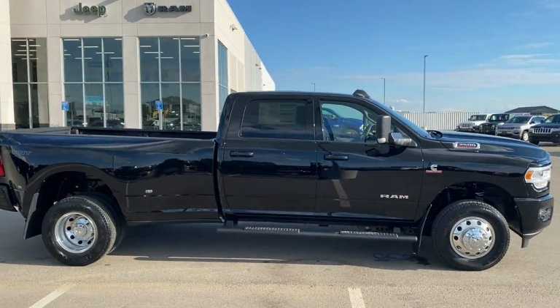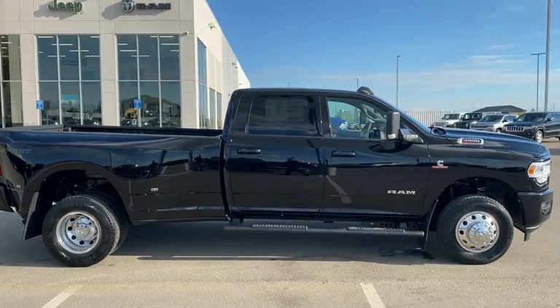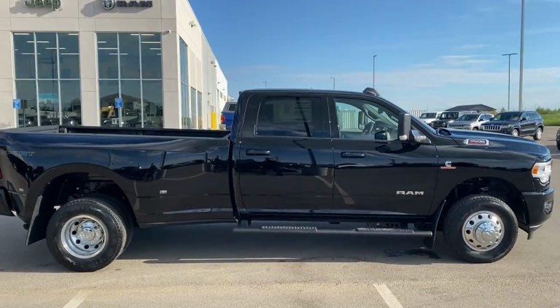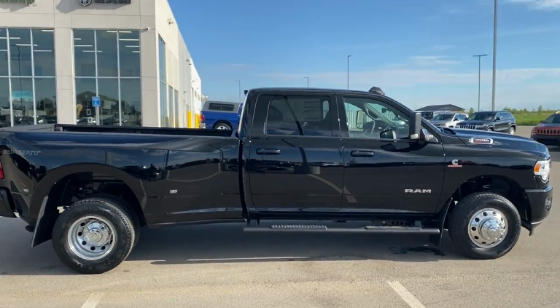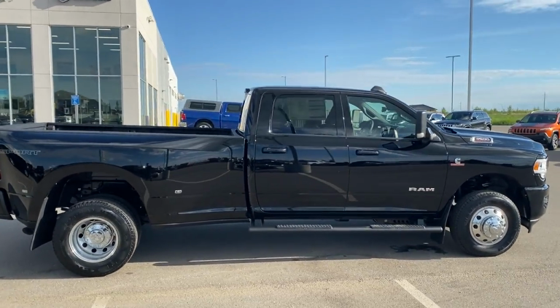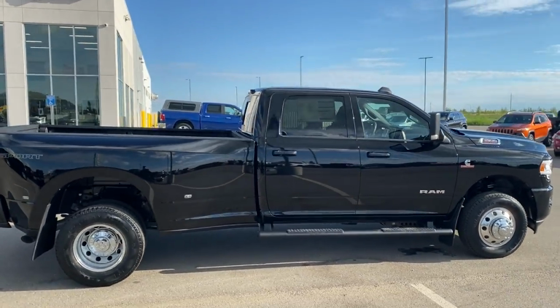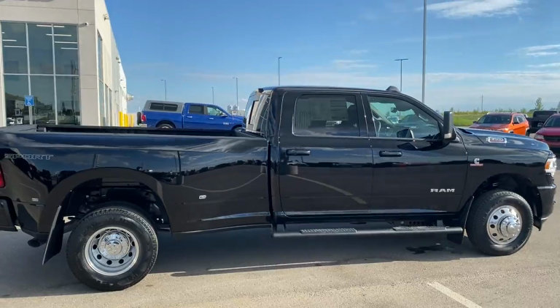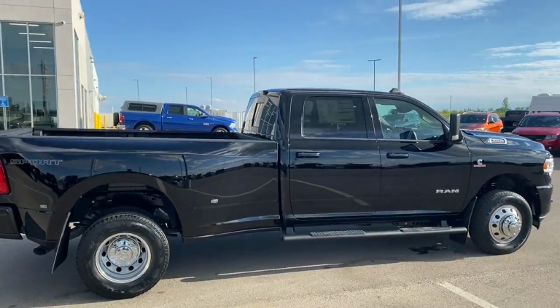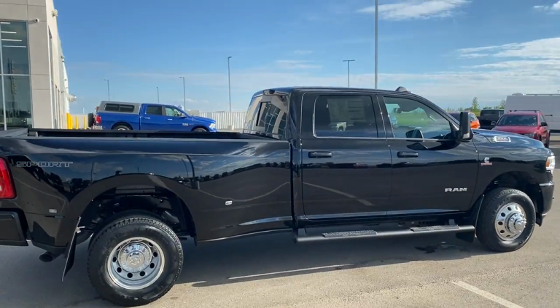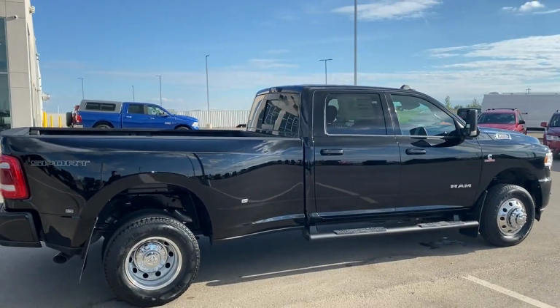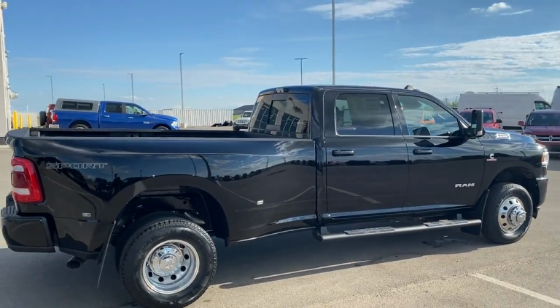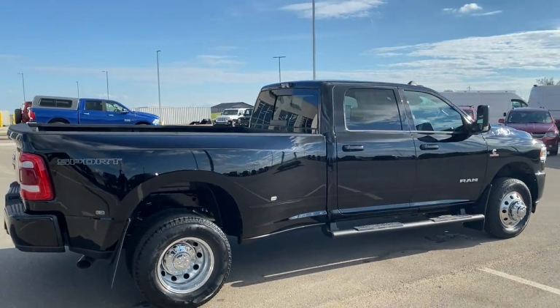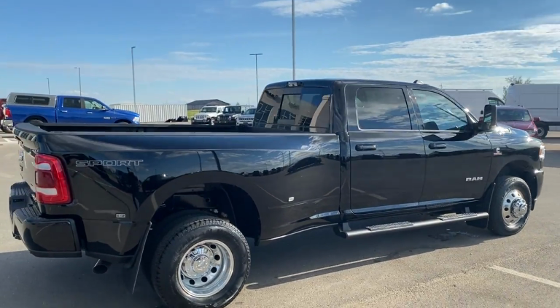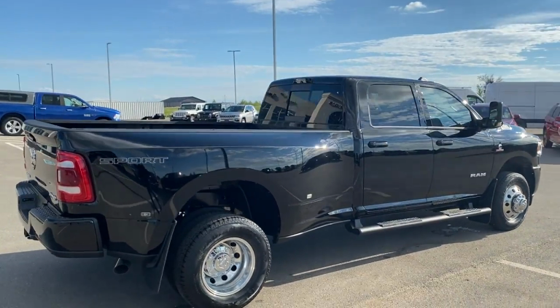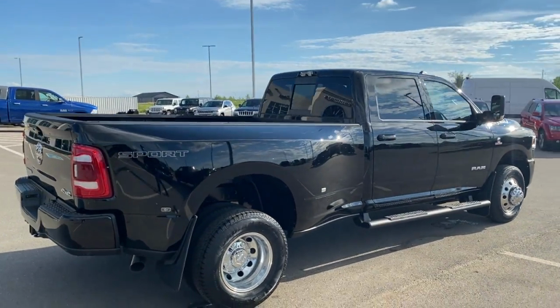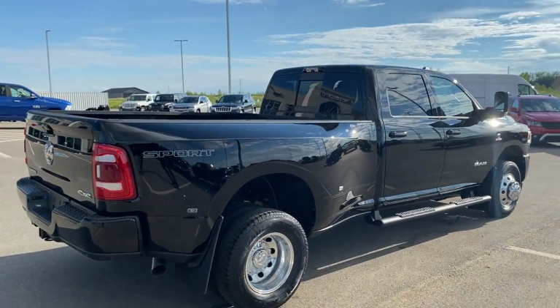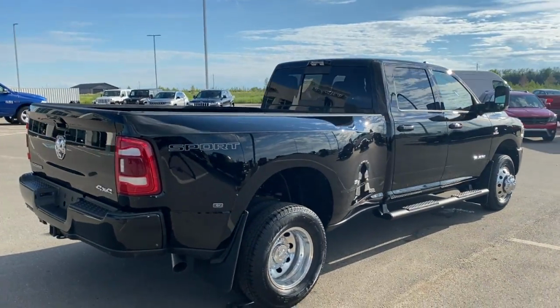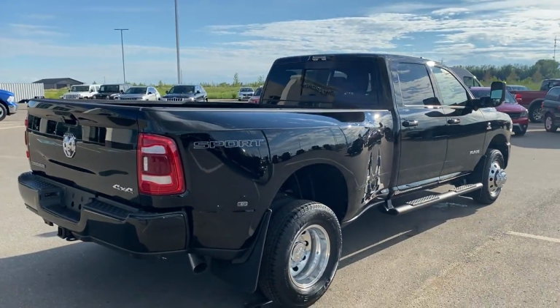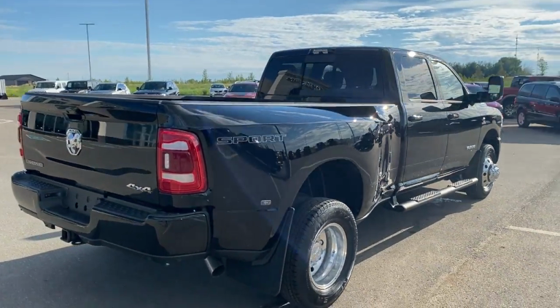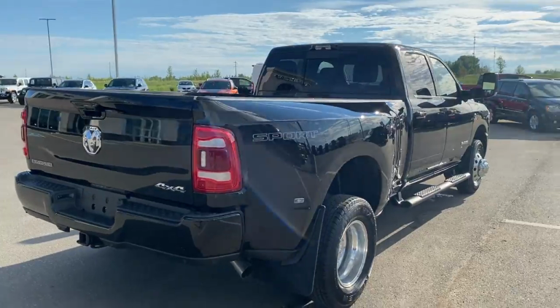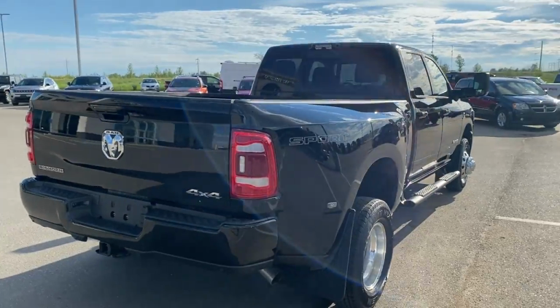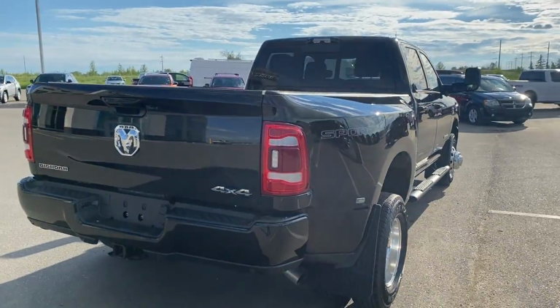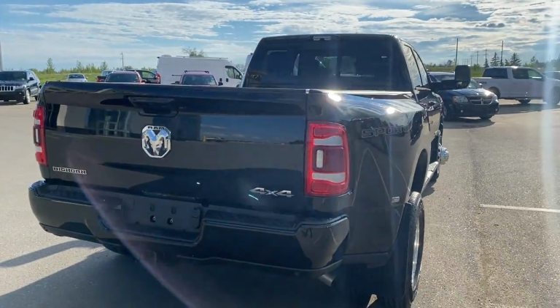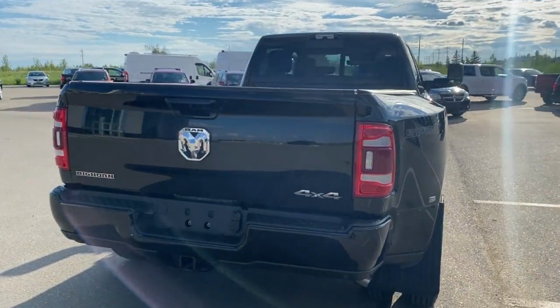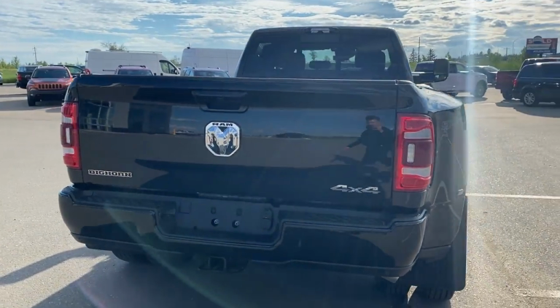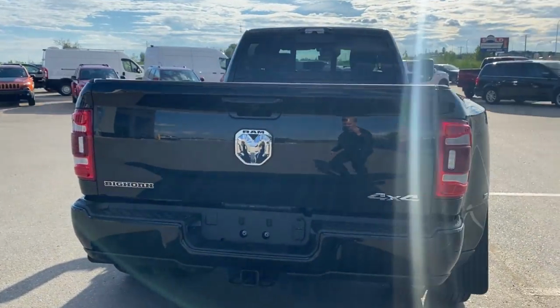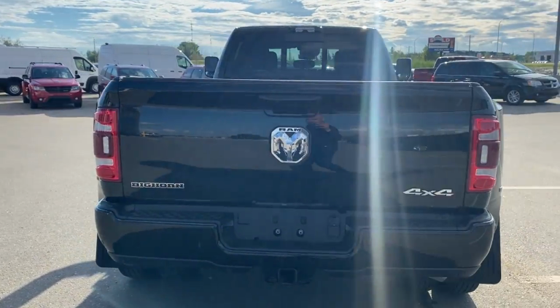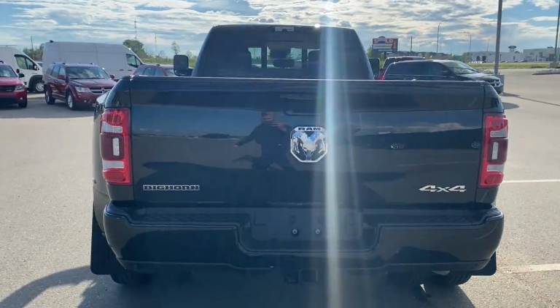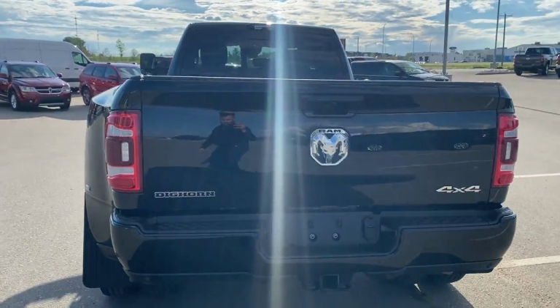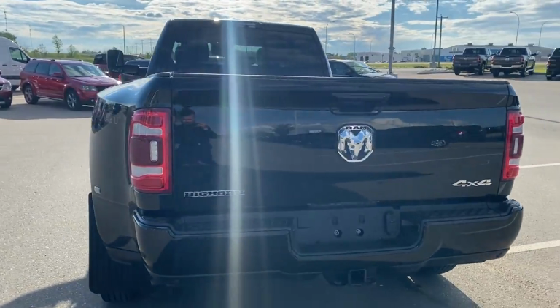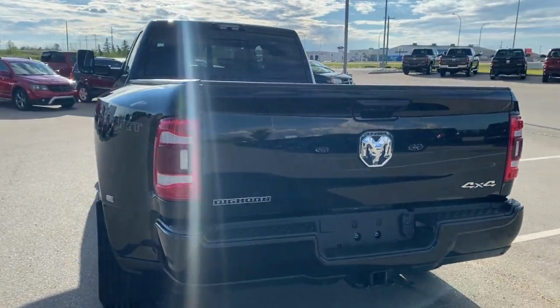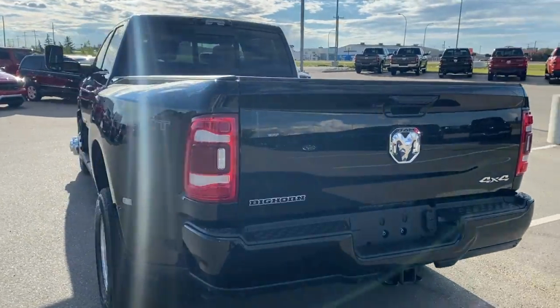Fifth wheel prep group back there as well. Six cameras on this truck — 360 surround, cargo camera, backup camera. Beautiful rig. Rear parking sensors as well, makes that trailer hookup easy.